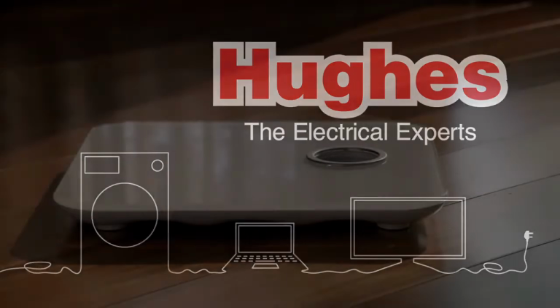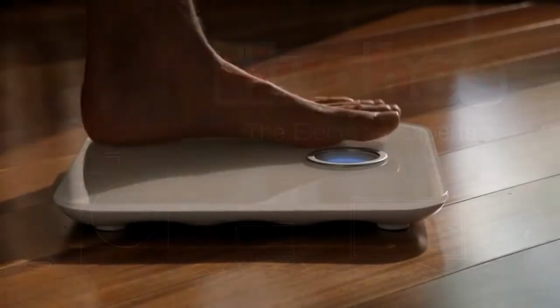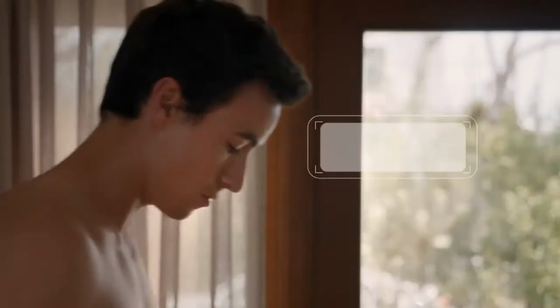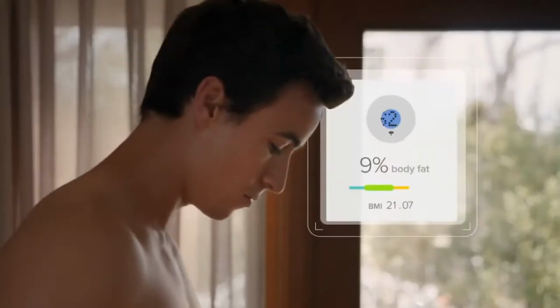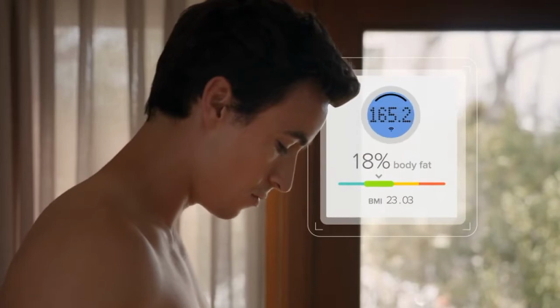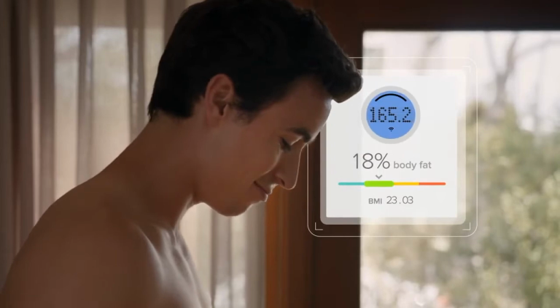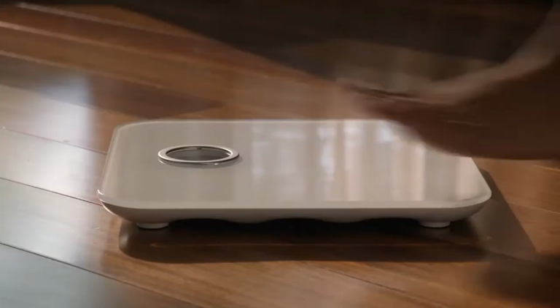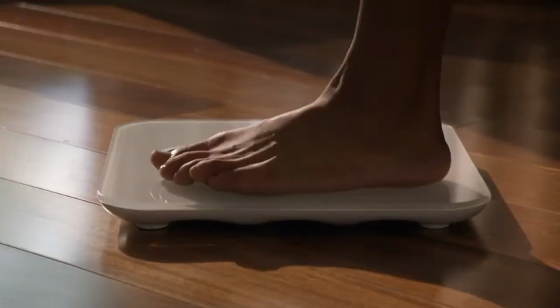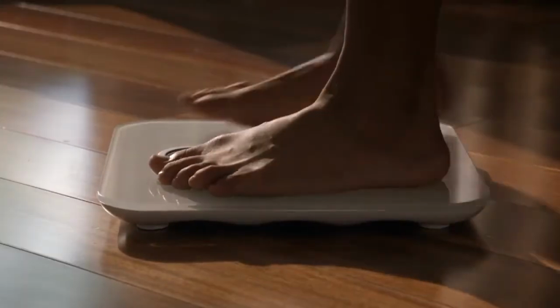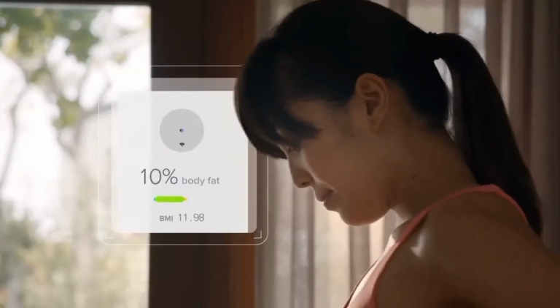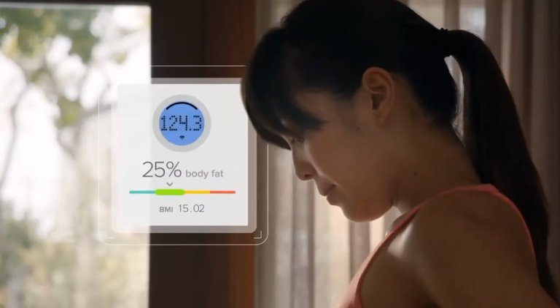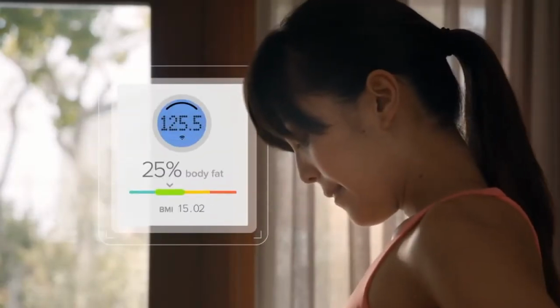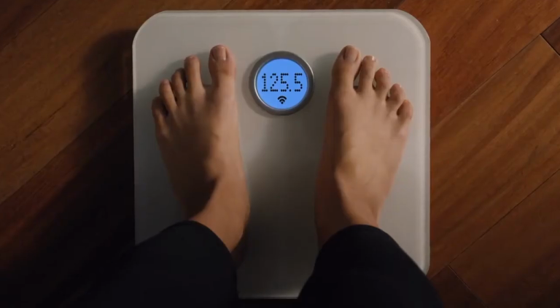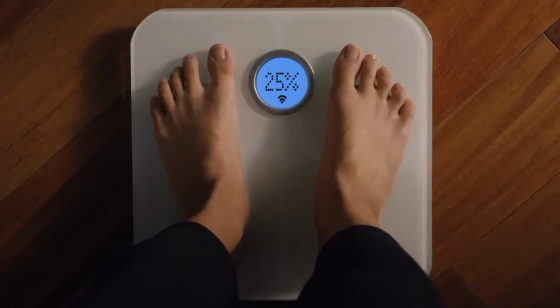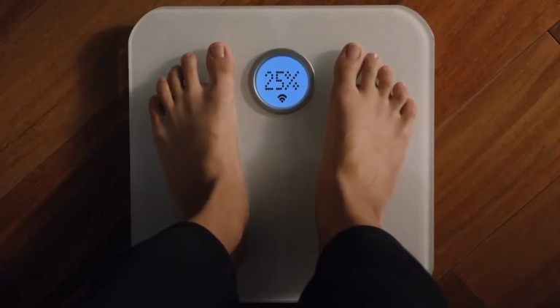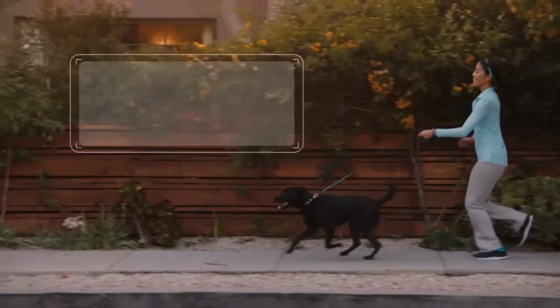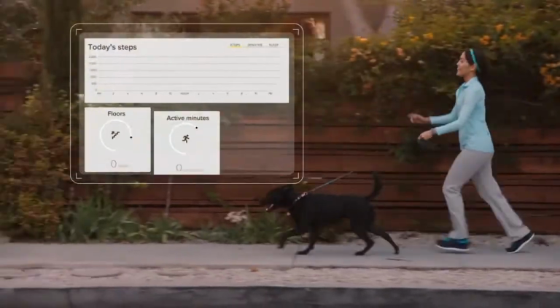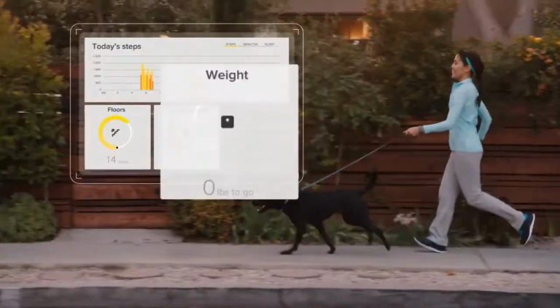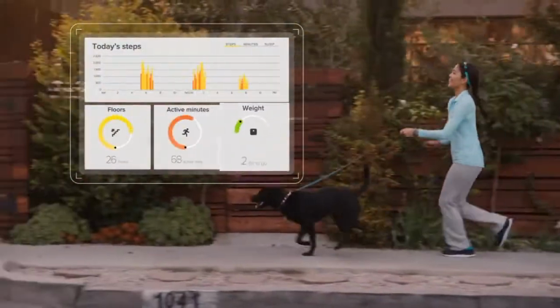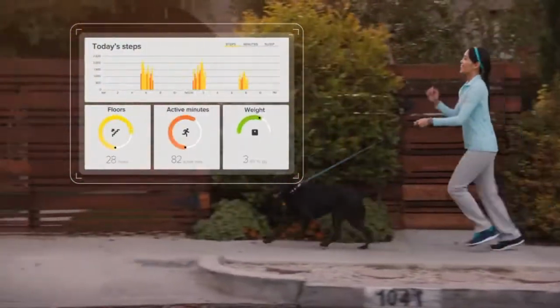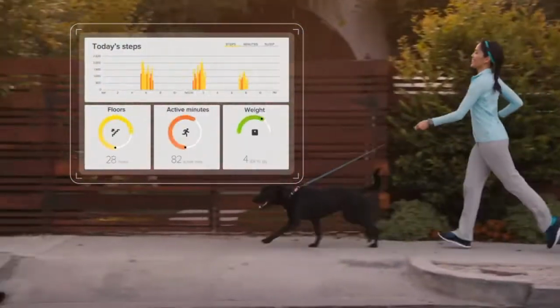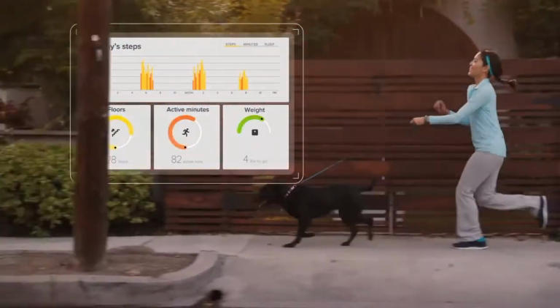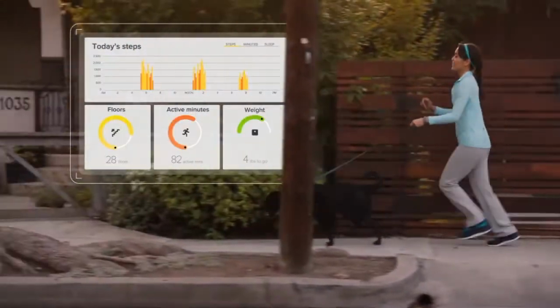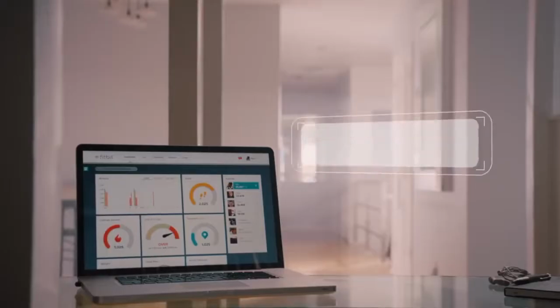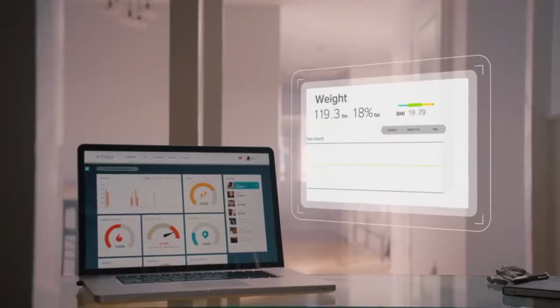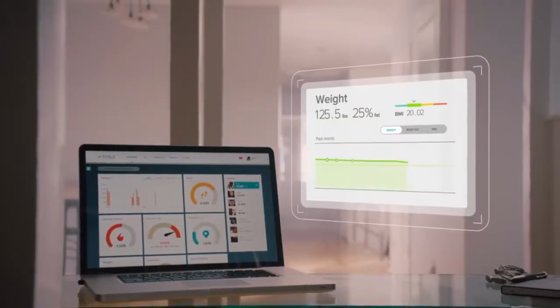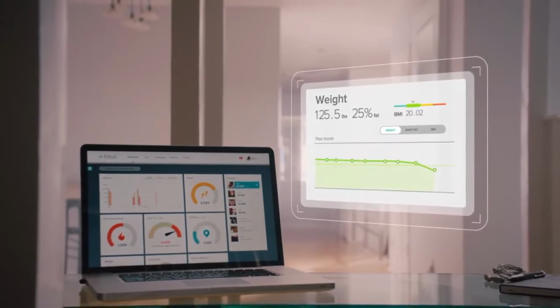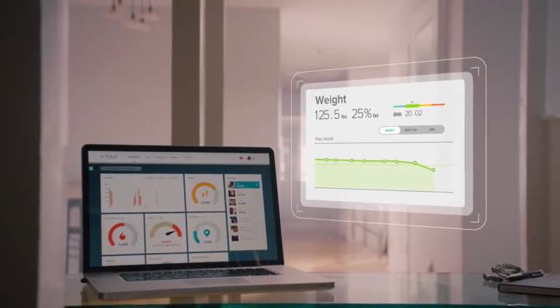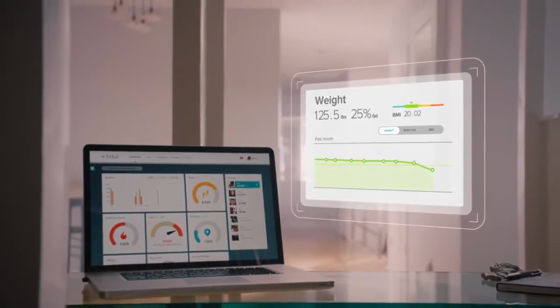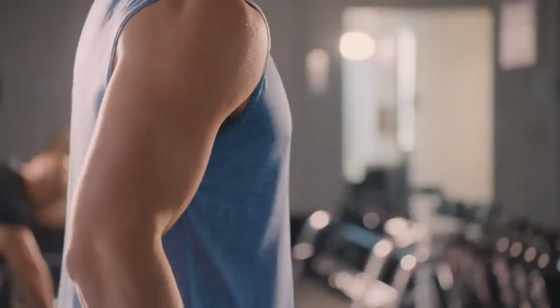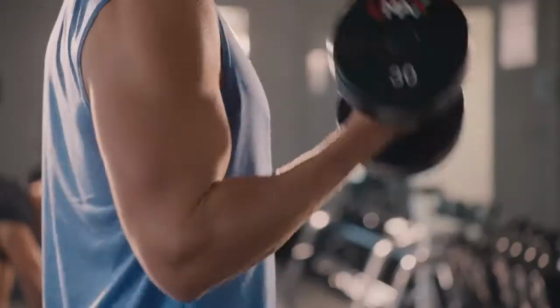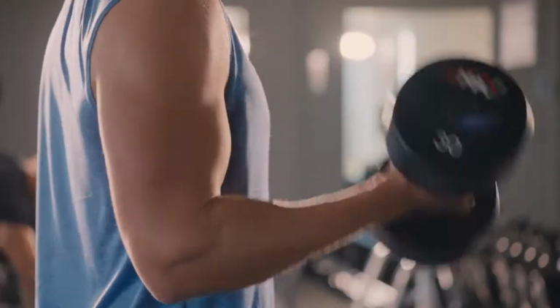Fitbit Aria Wi-Fi Smart Scale measures more than just weight. It captures your body mass index, lean mass, and body fat percentage, and syncs wirelessly to your Fitbit dashboard, where interactive charts and graphs show you progress to help you stay on track.